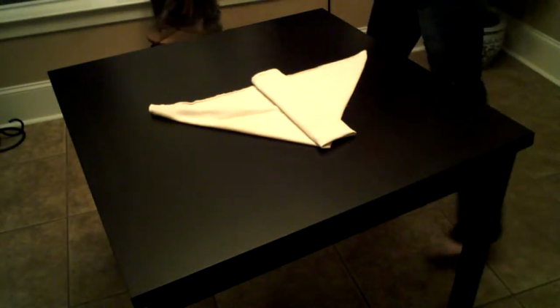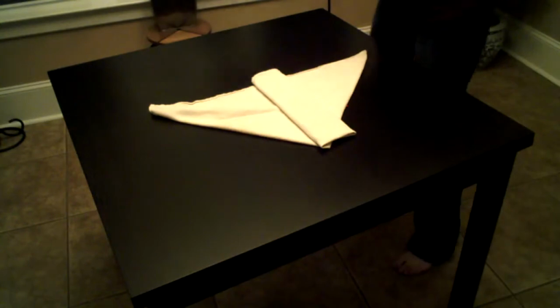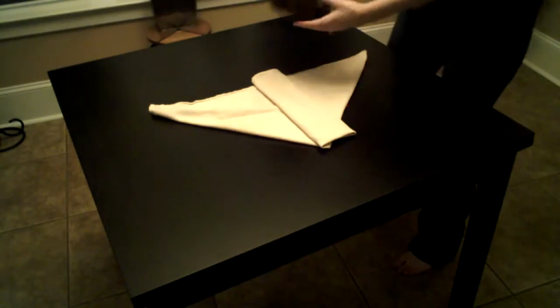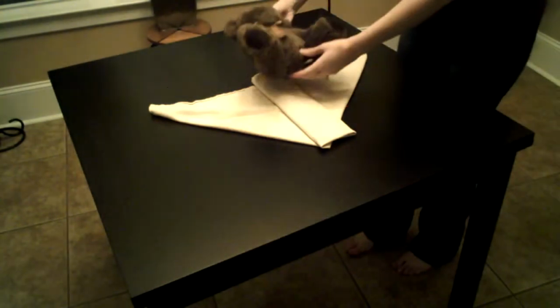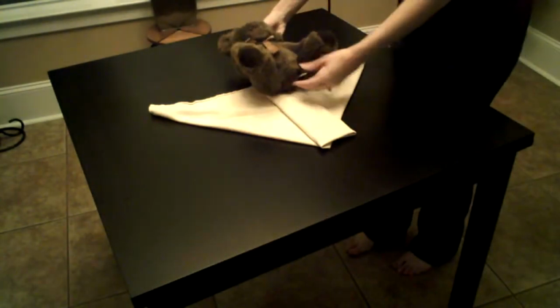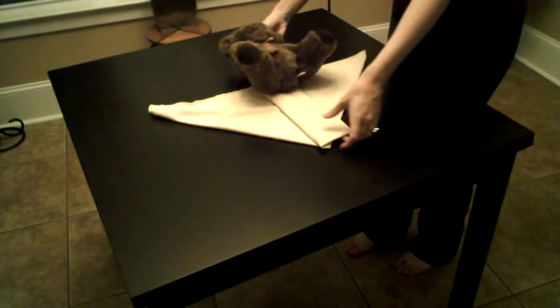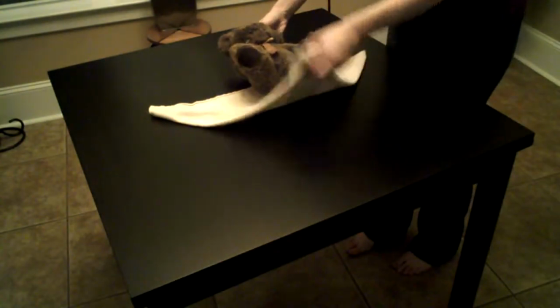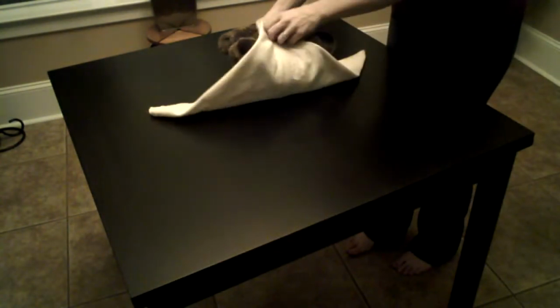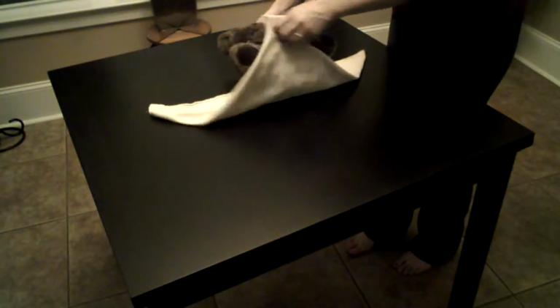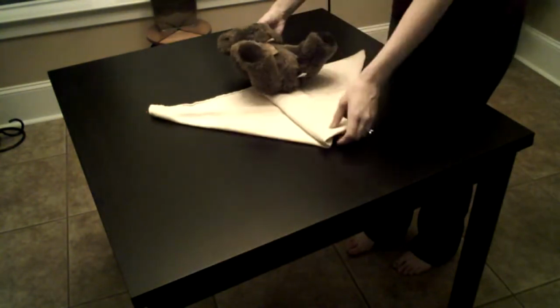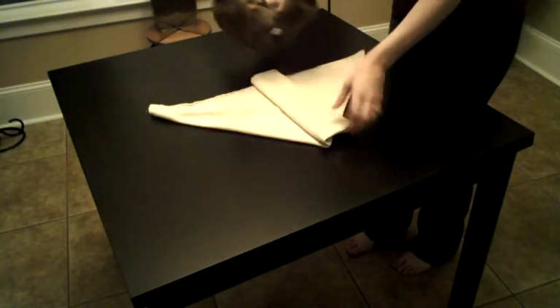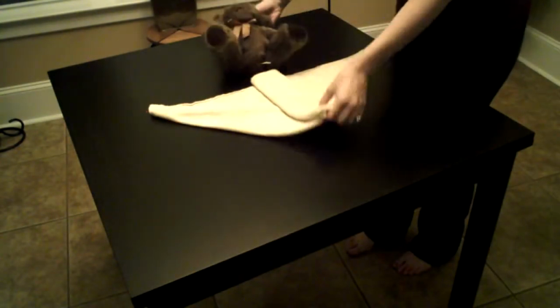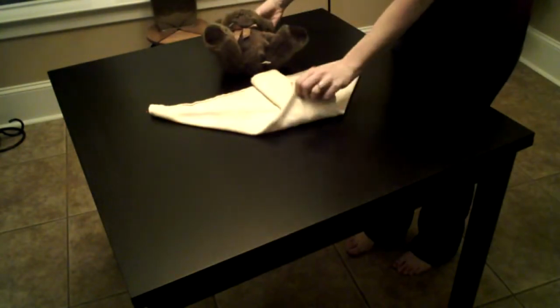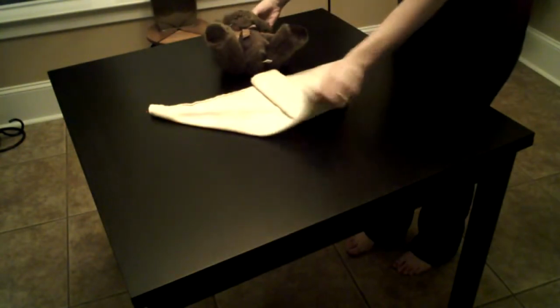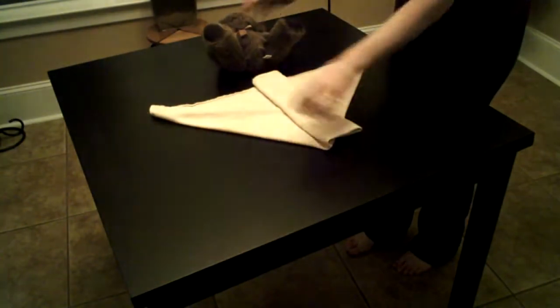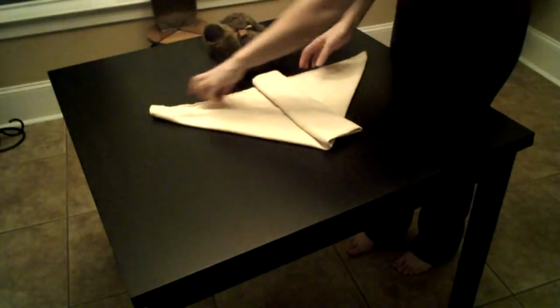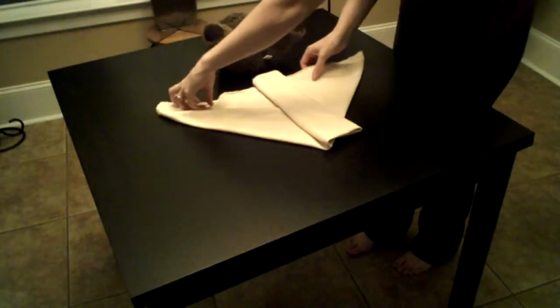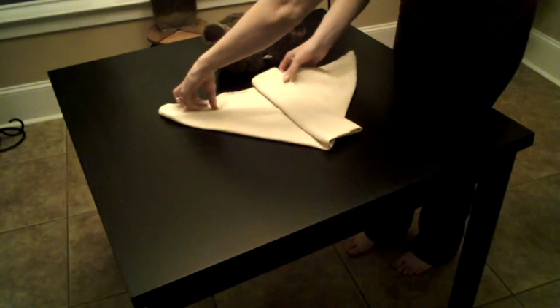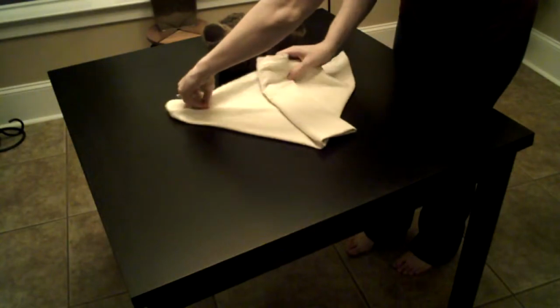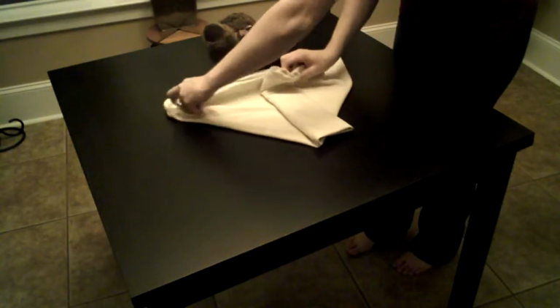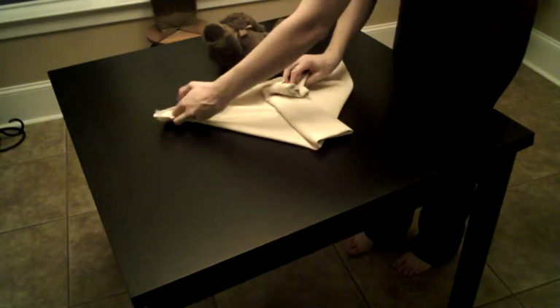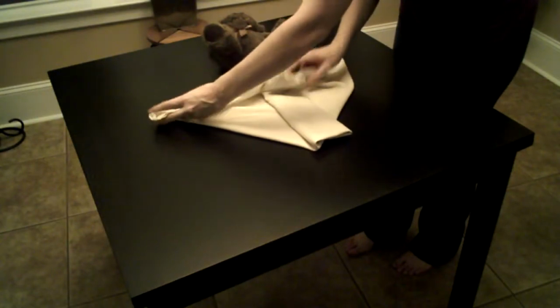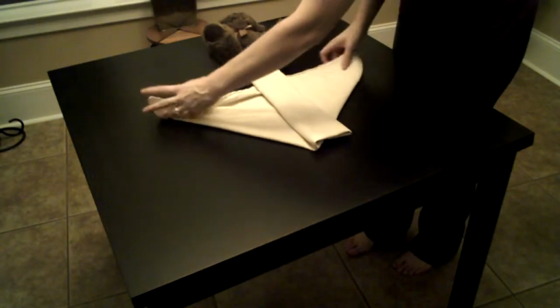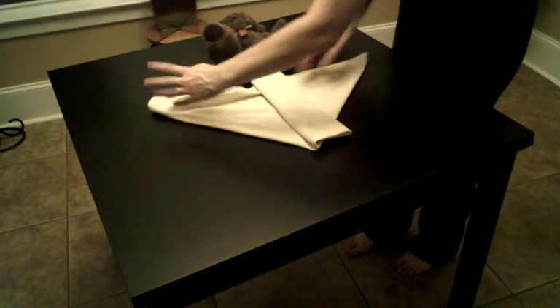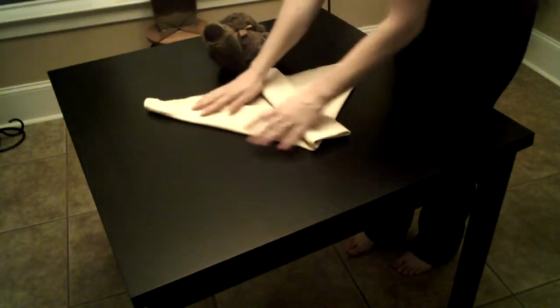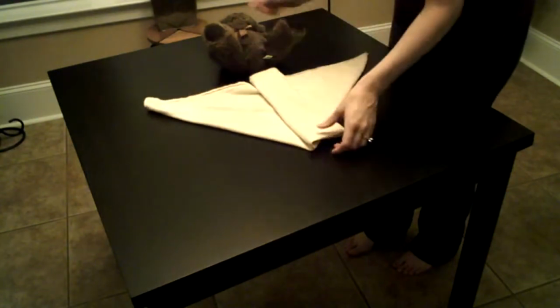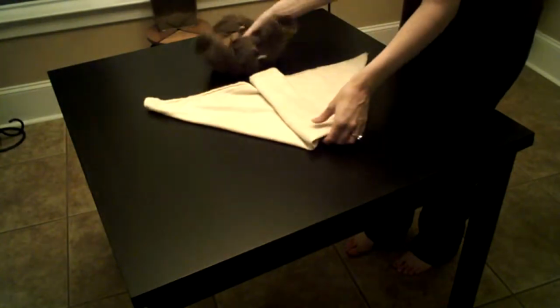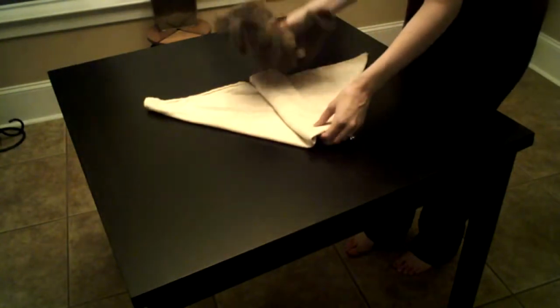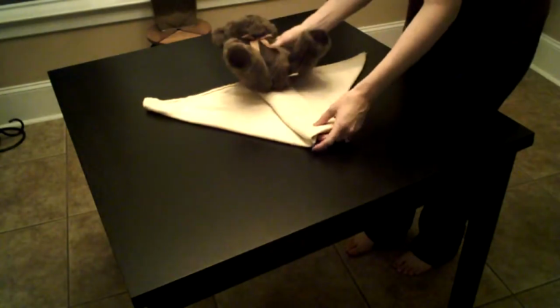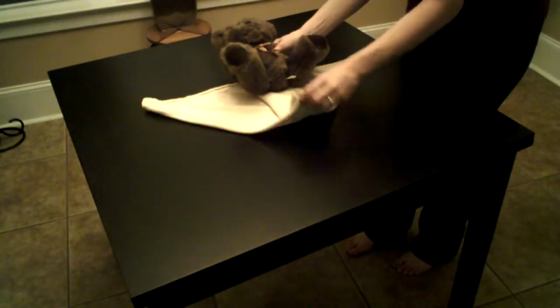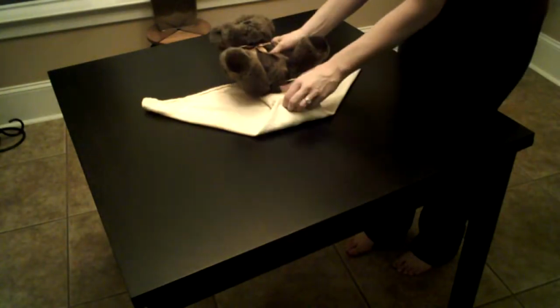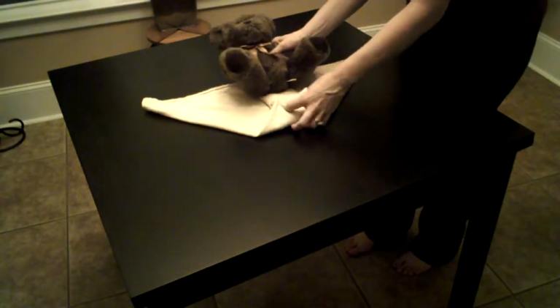Lay your baby on the diaper, and if it ends up being too tall, you can fold down either the front or the back to make it smaller. I recommend folding in from the front because you can measure it better.